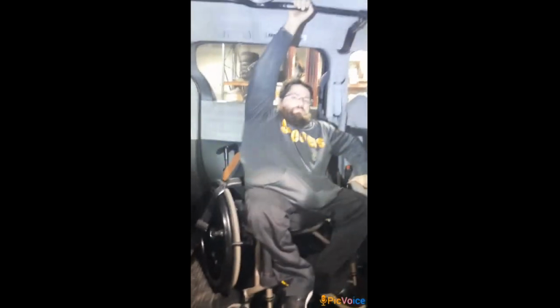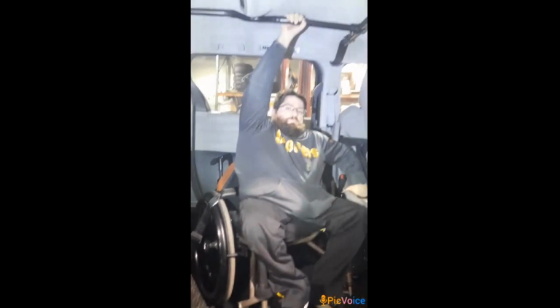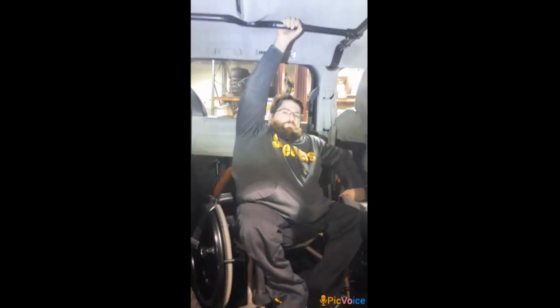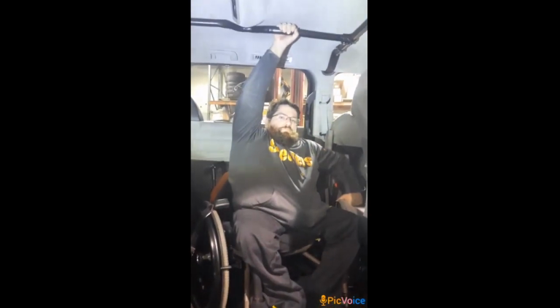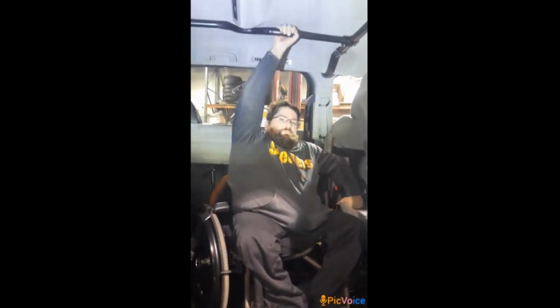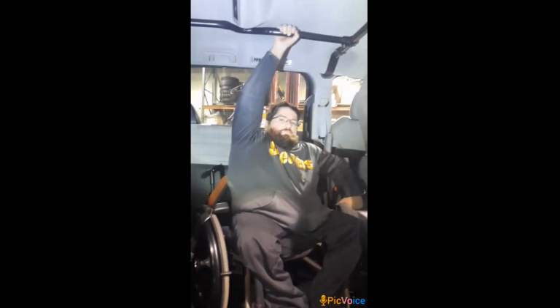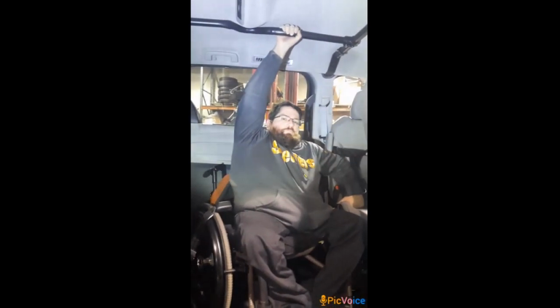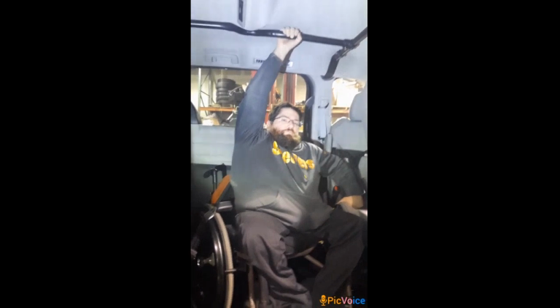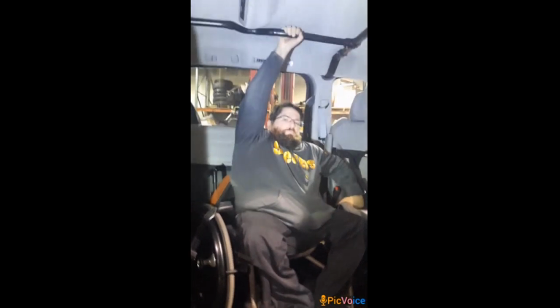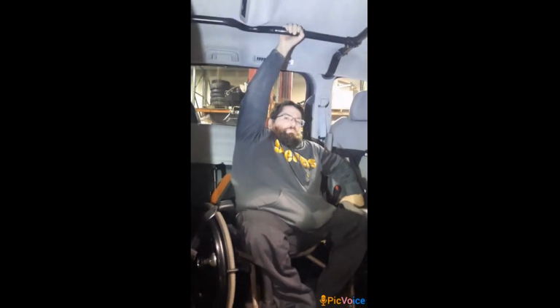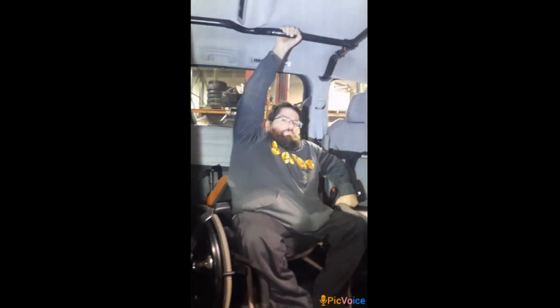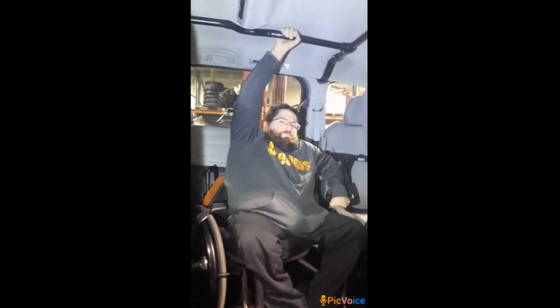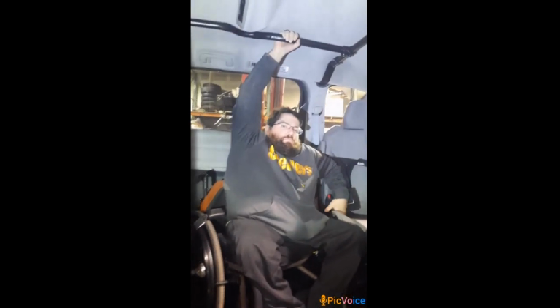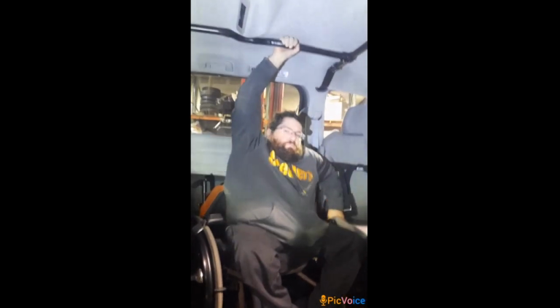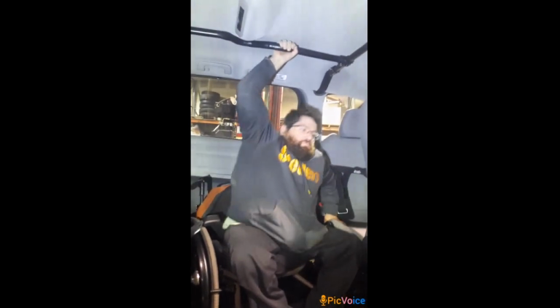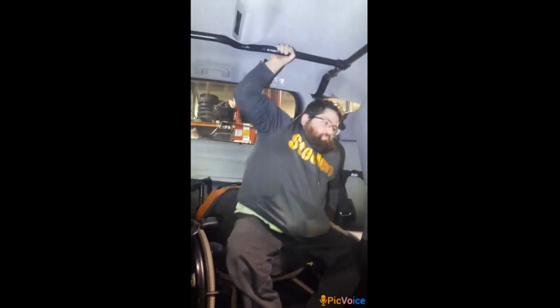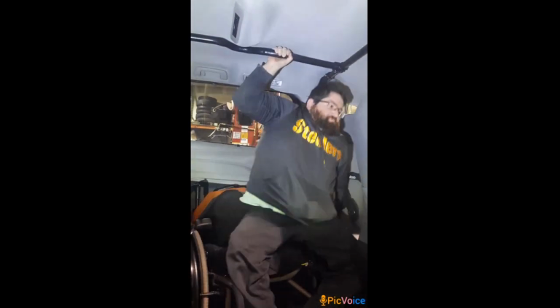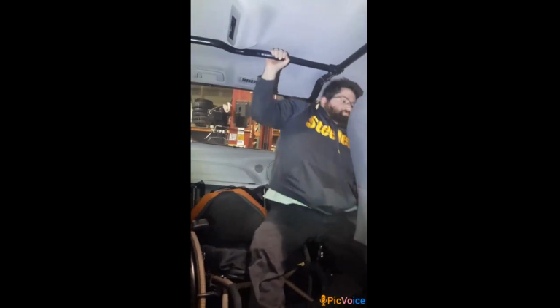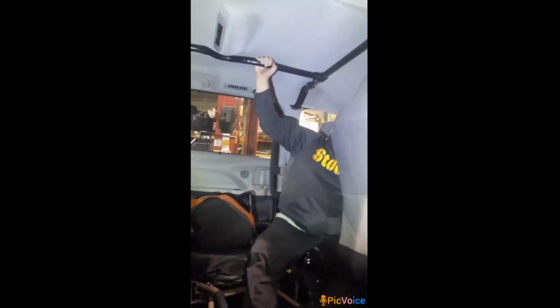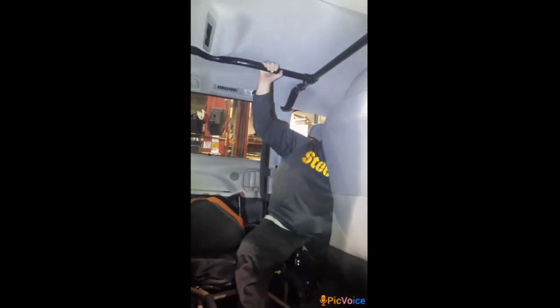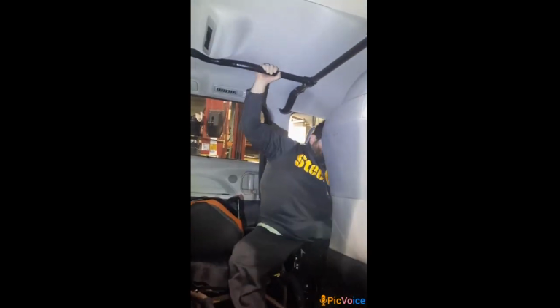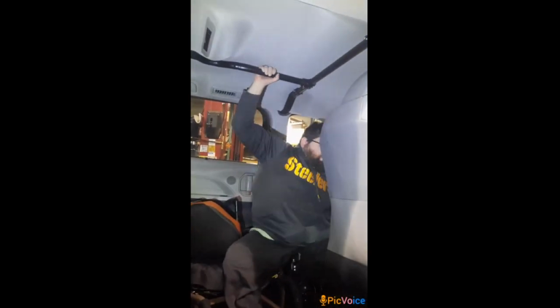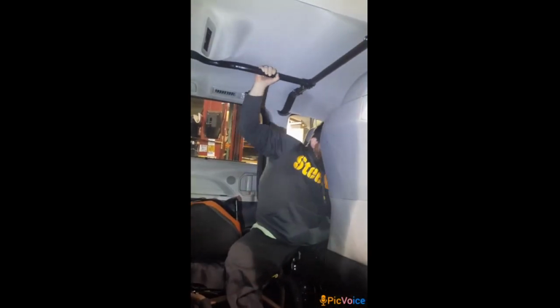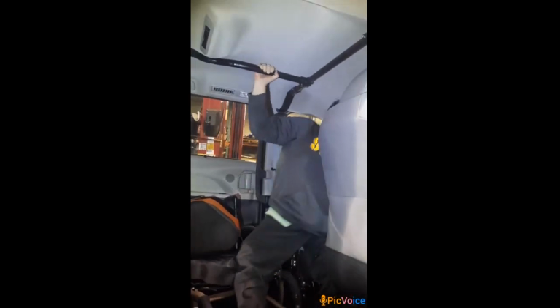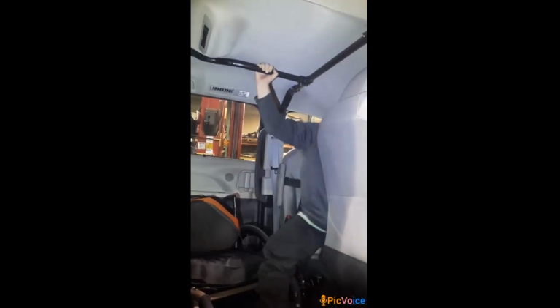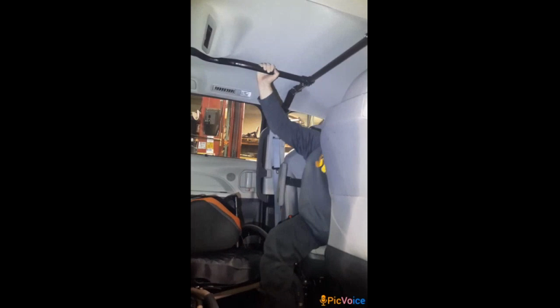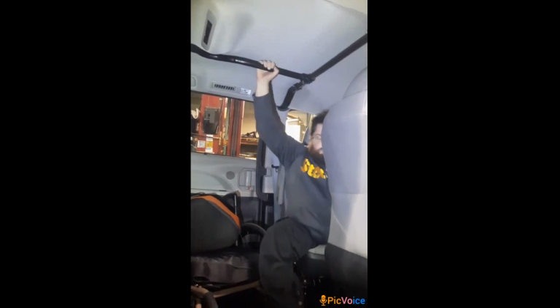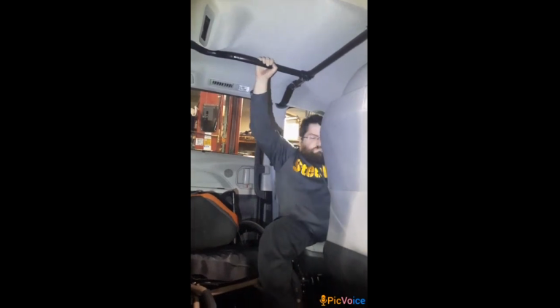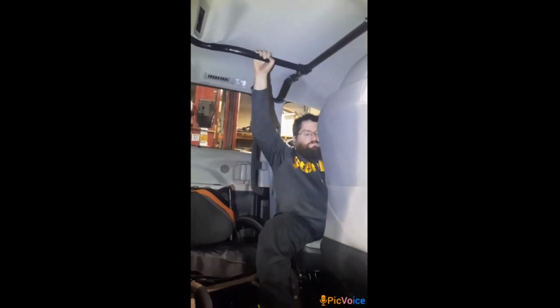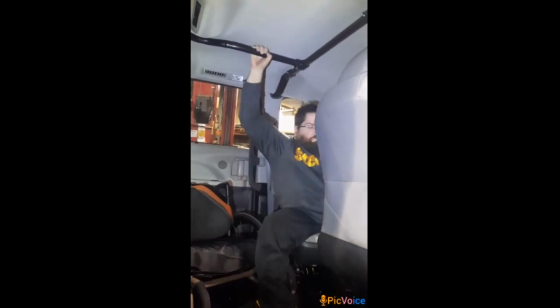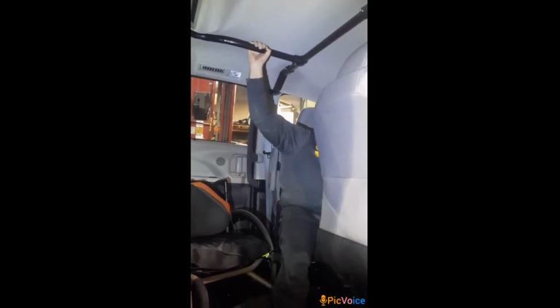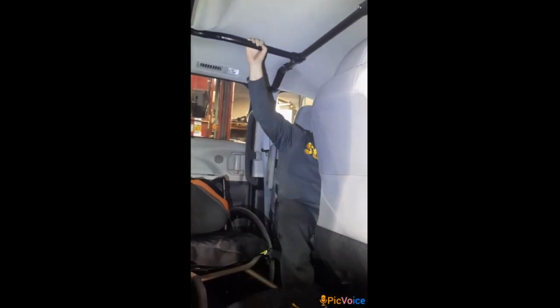This is the customer demonstrating how they use the system so they can transfer. It has a BND transfer seat turned sideways so that they can easily grab that bar and transfer.